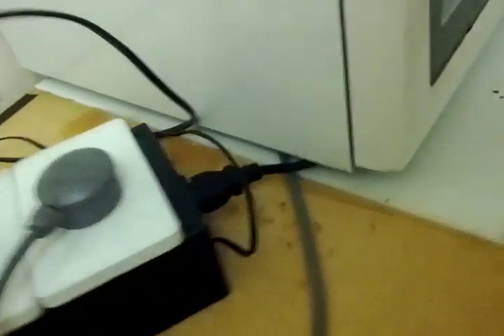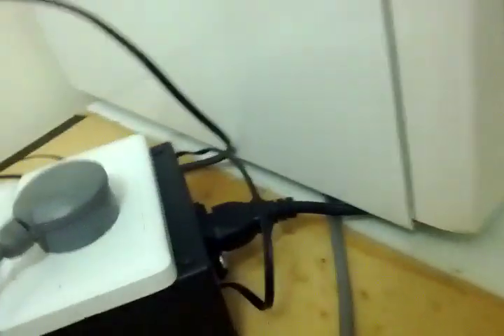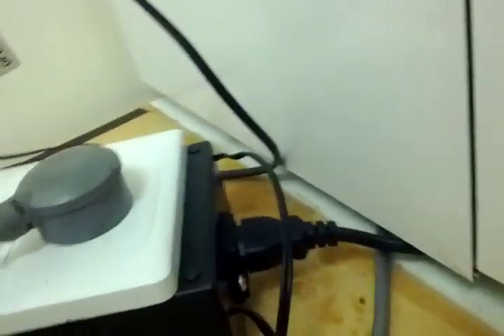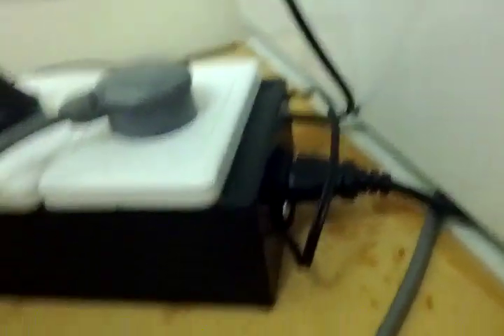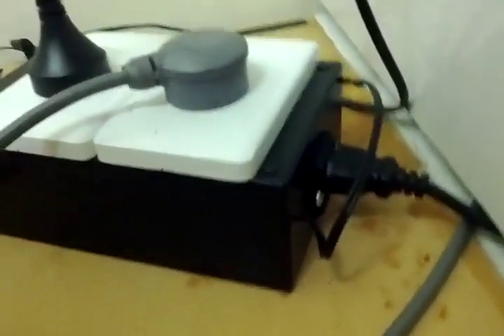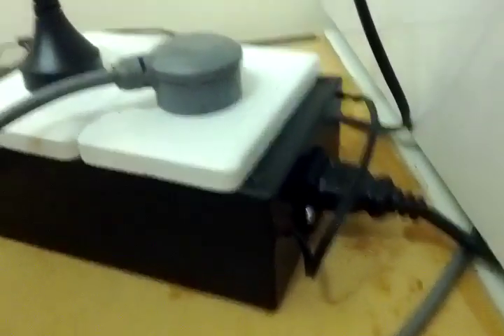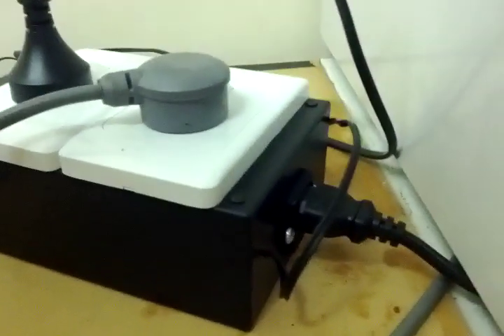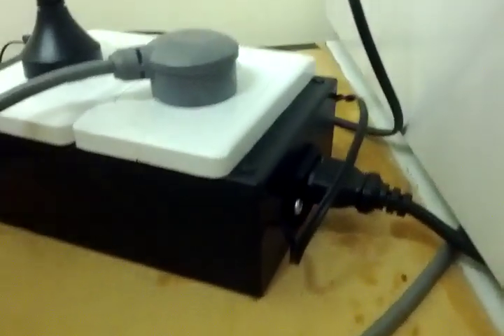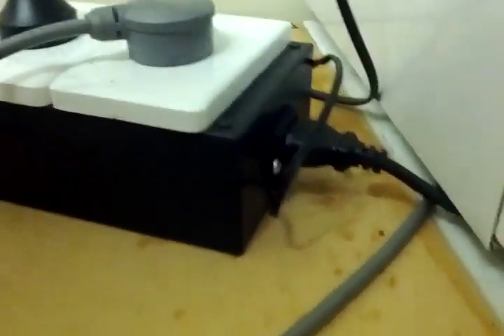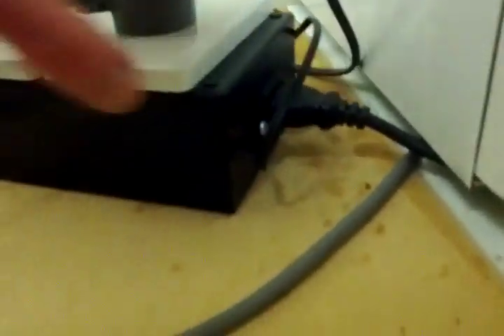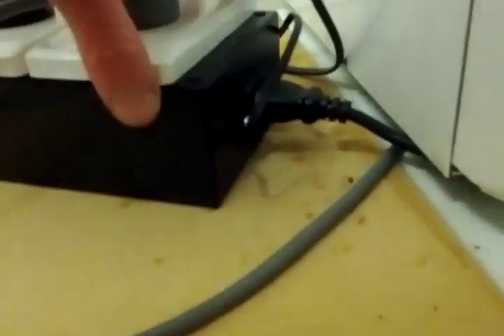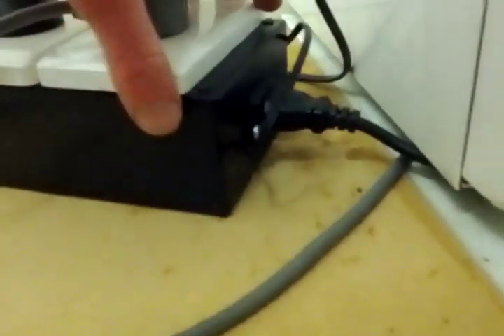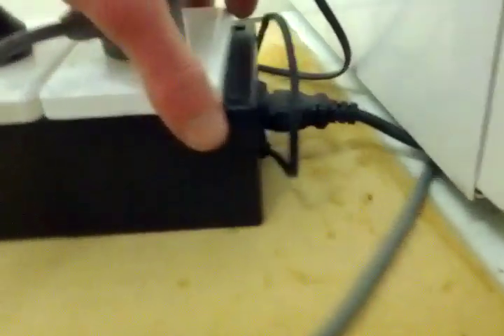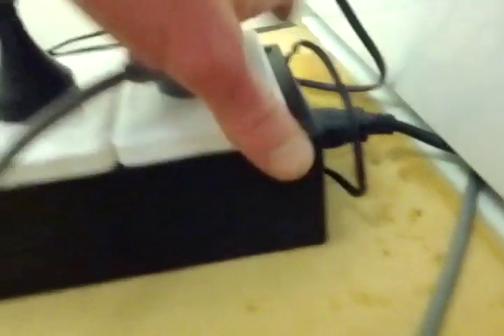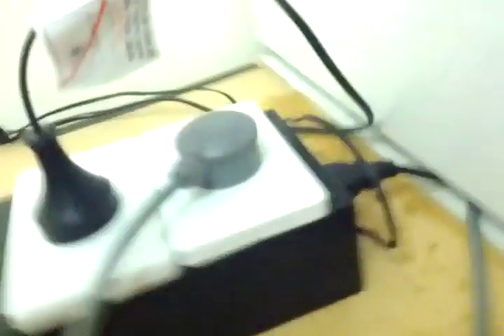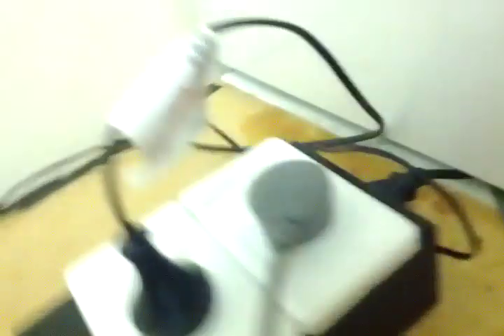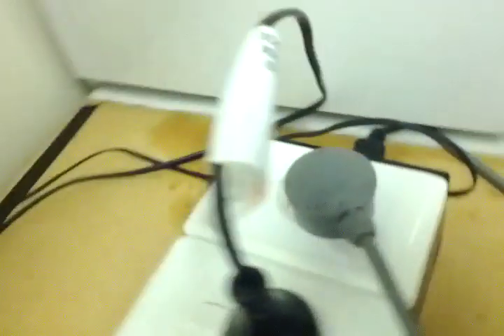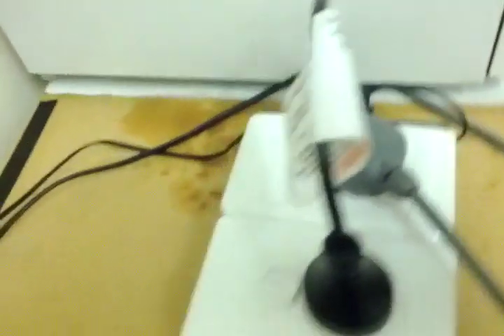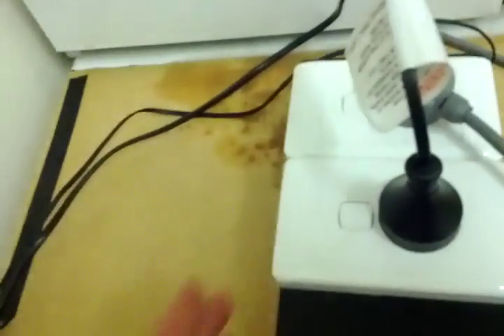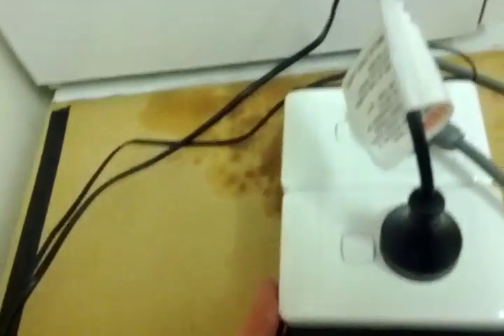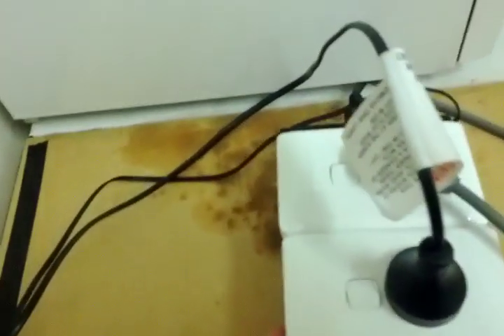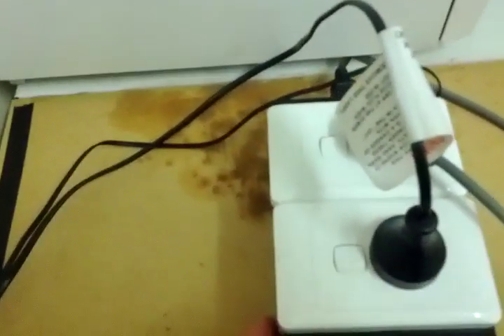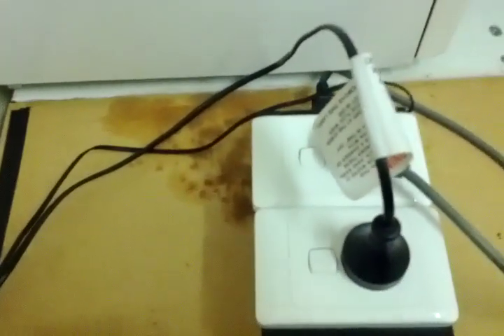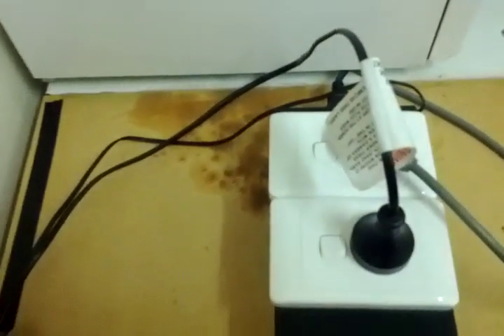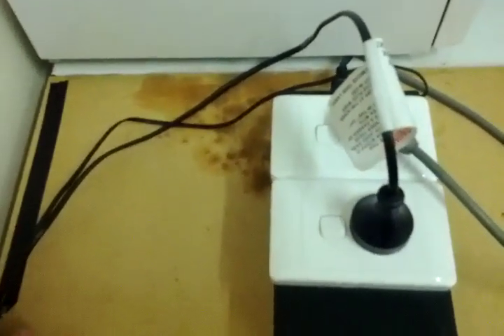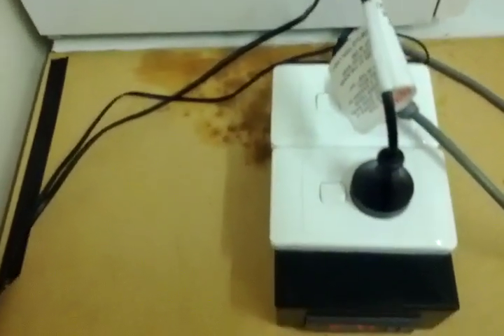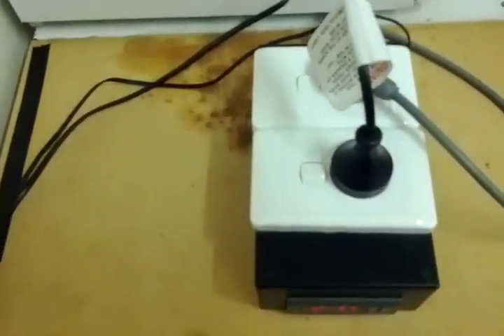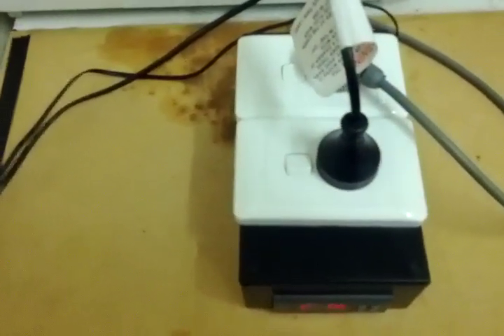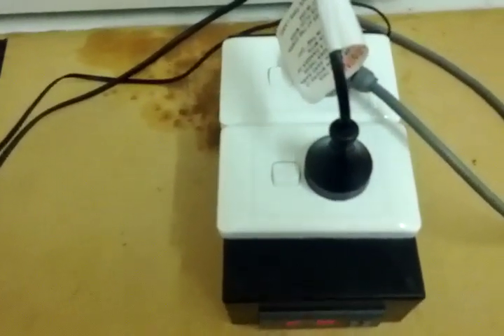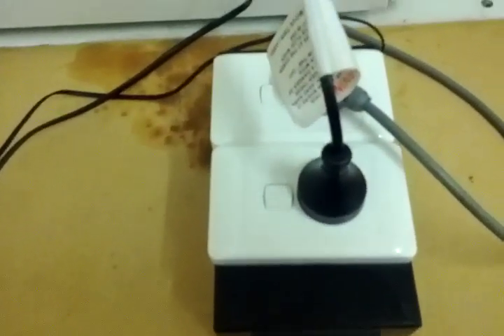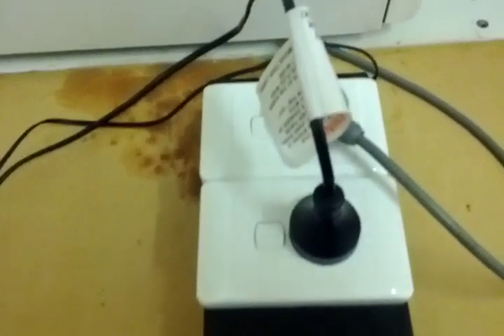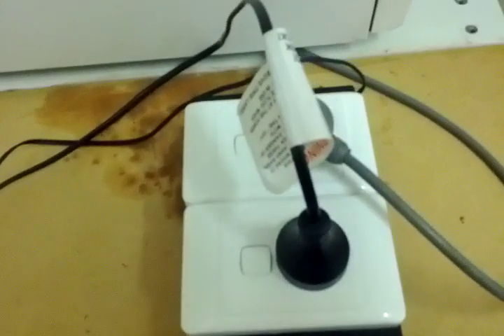It's got a normal sort of computer plug on the back with a fuse, two standard Australian power points on top — one for cooling, one for heating.